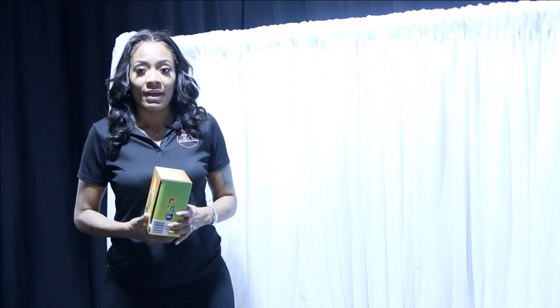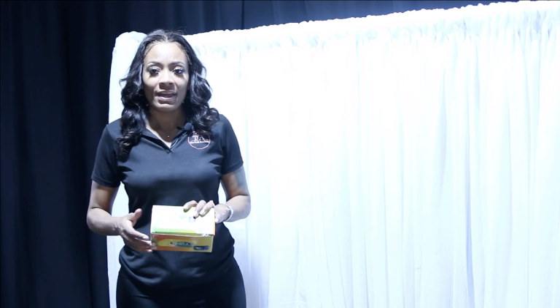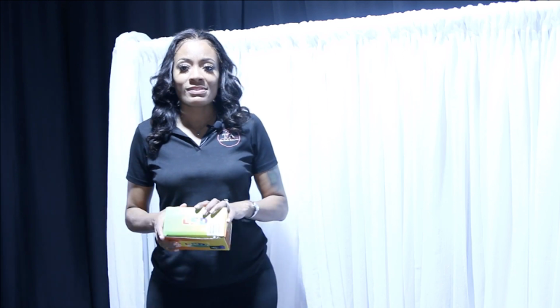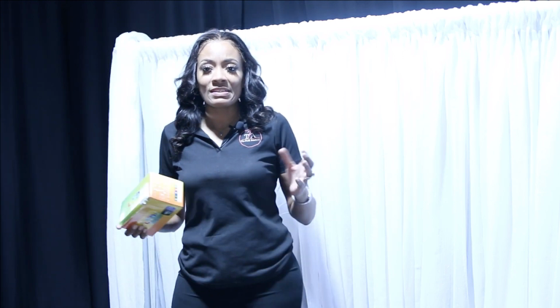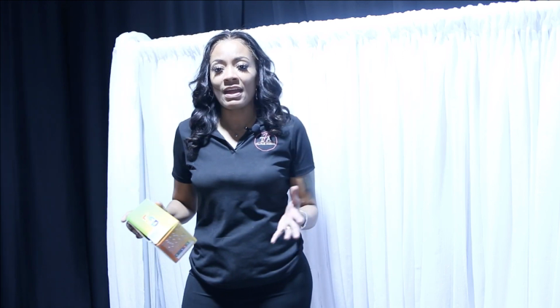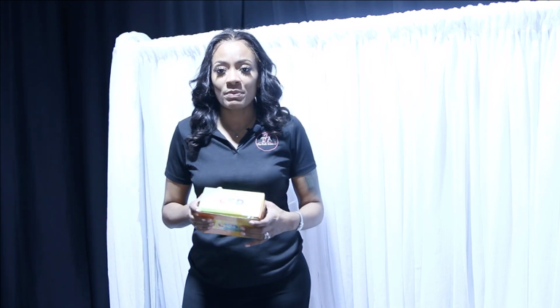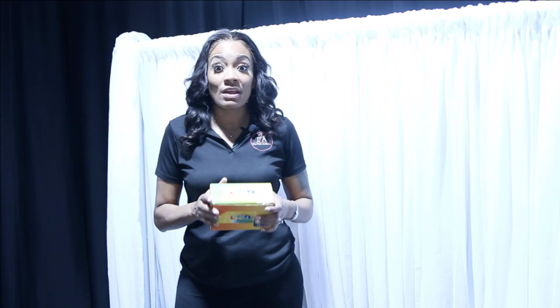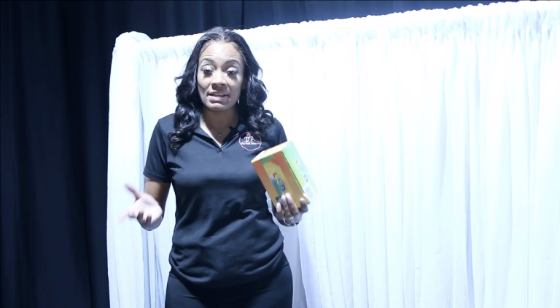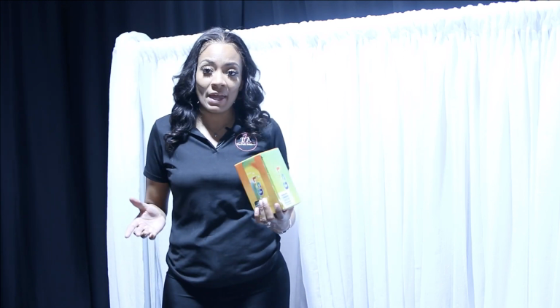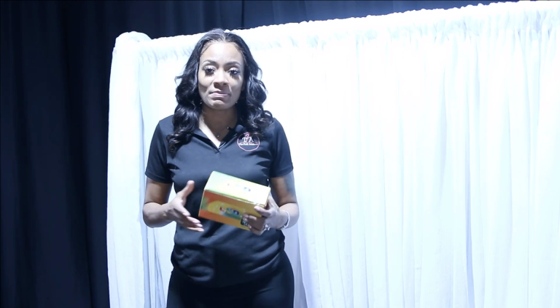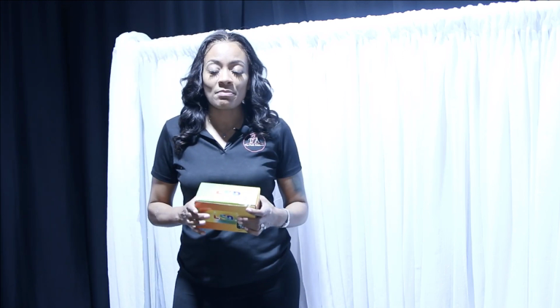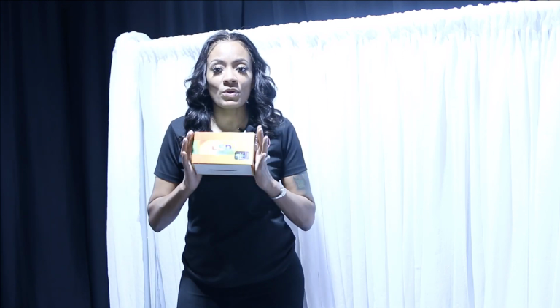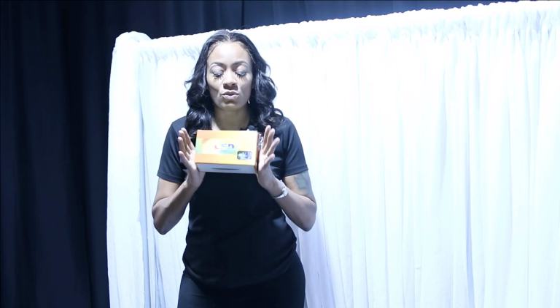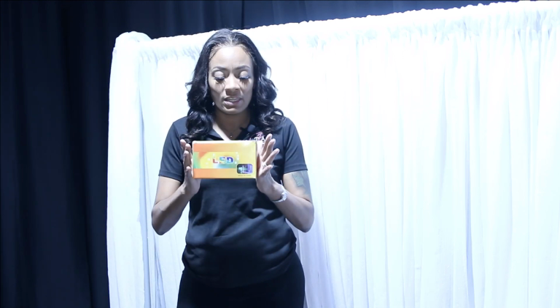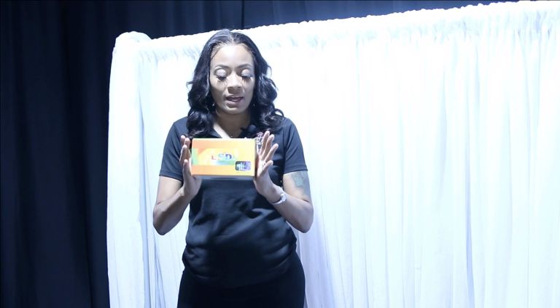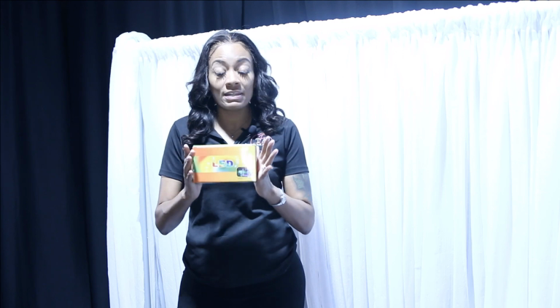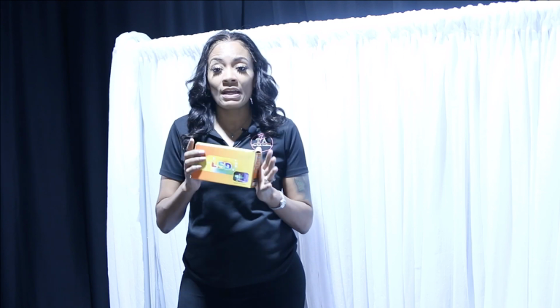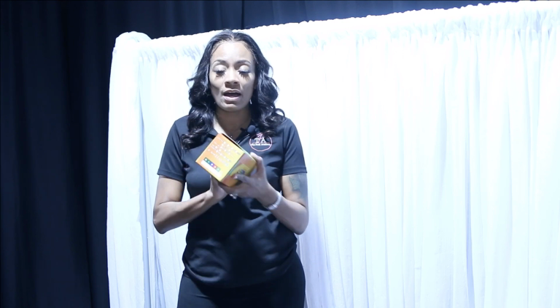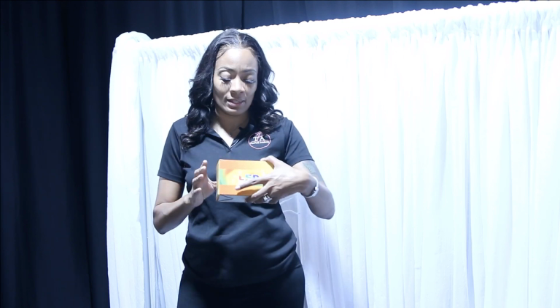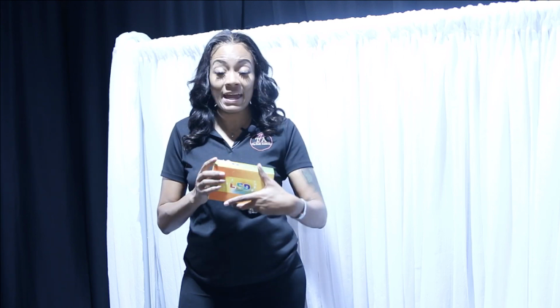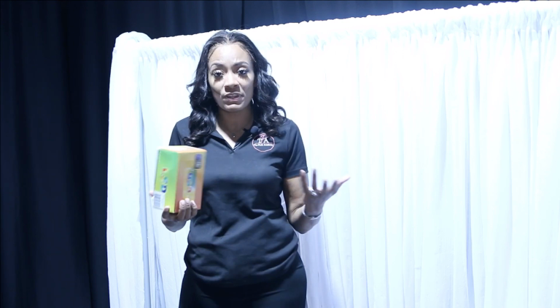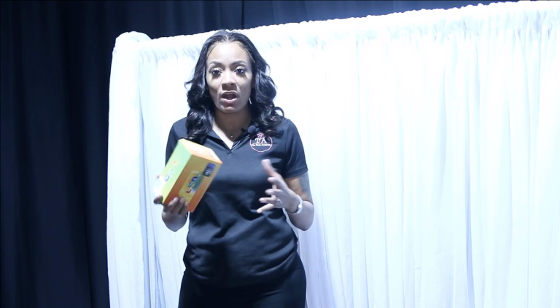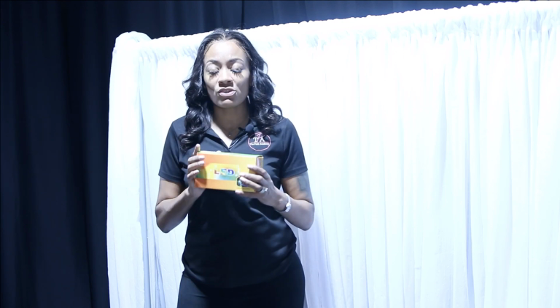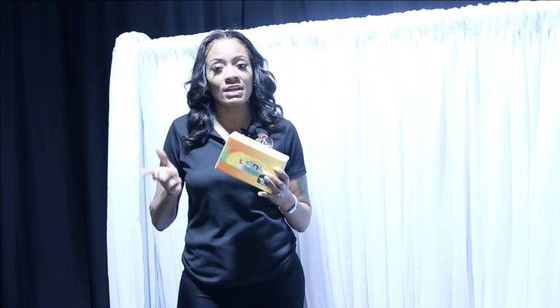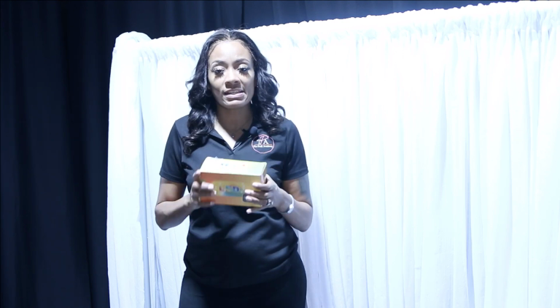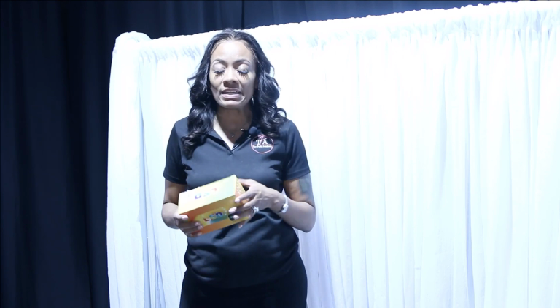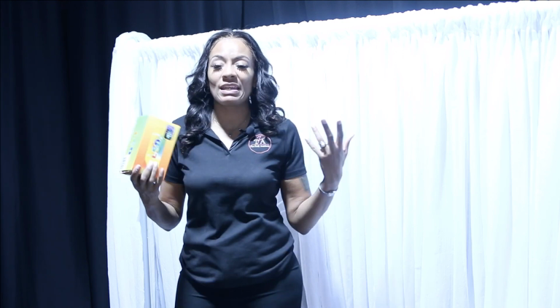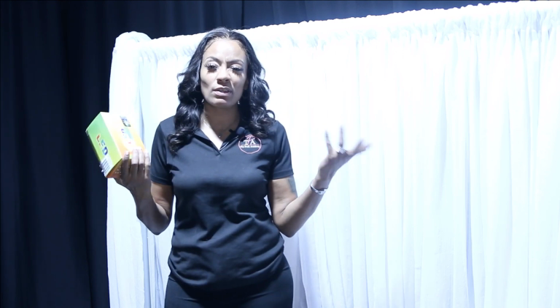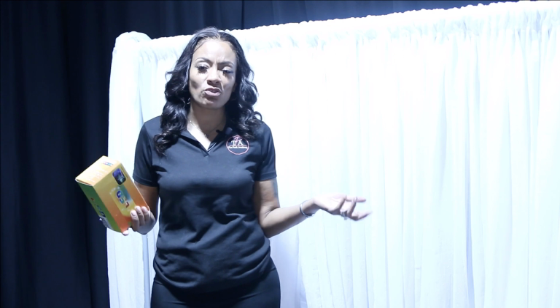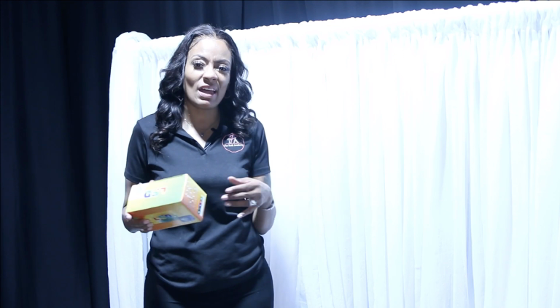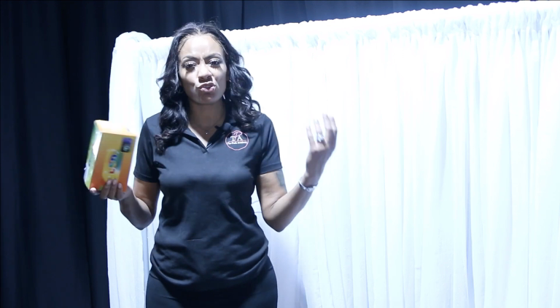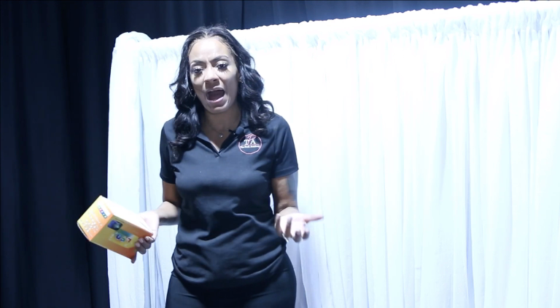Hey guys, so today I'm going to be doing a basic backdrop design, but I'm going to be using LED lights for your backdrop. It's a string of lights and it really can give your backdrops an extra pop.